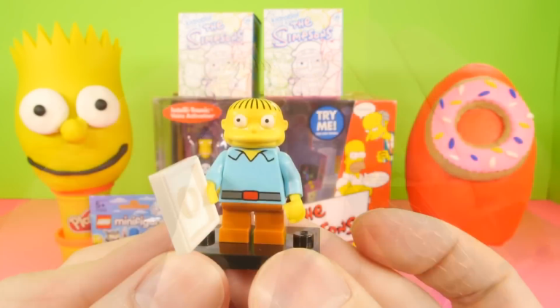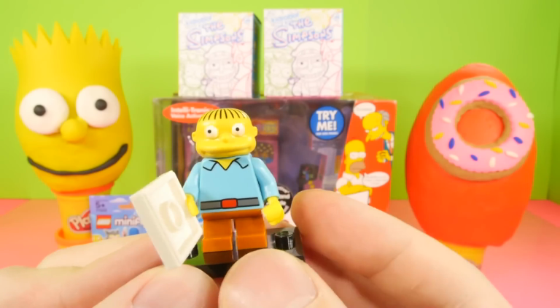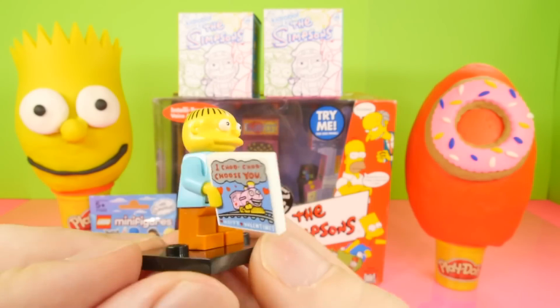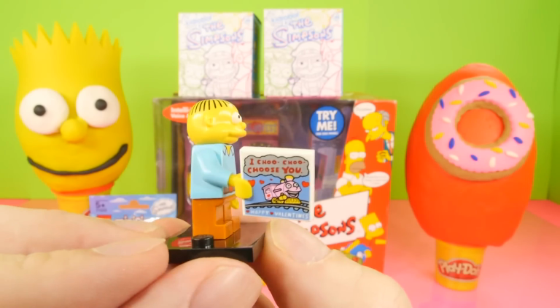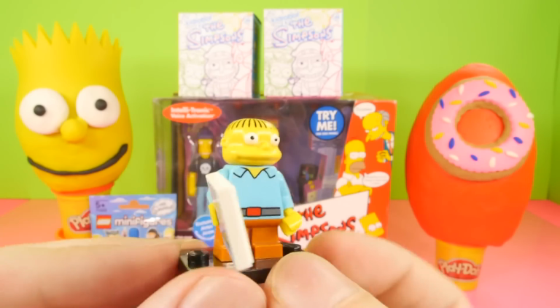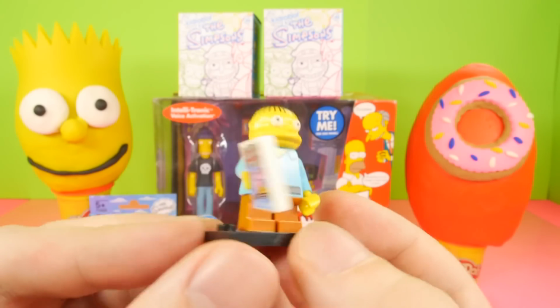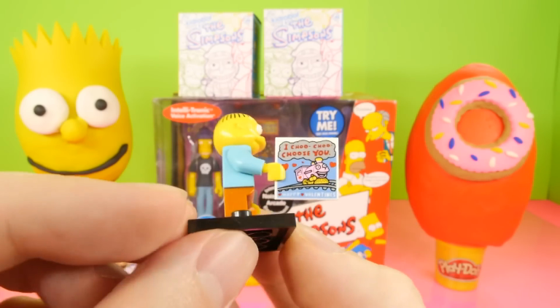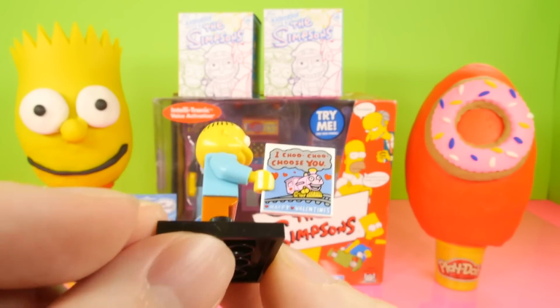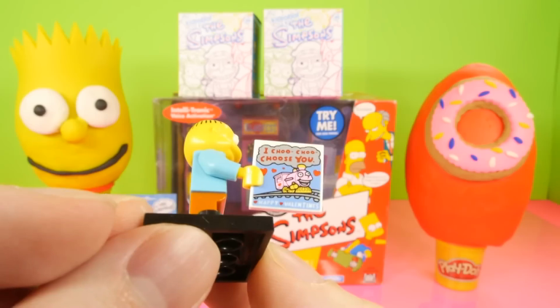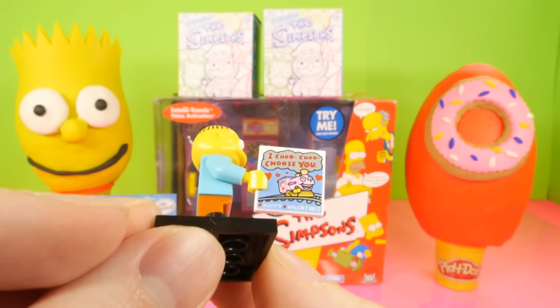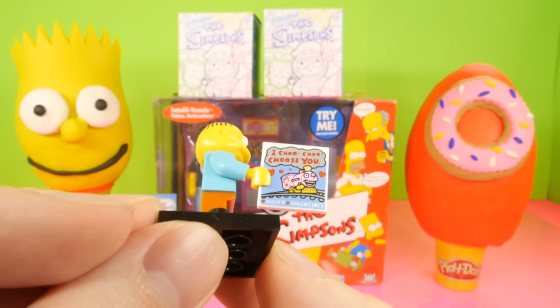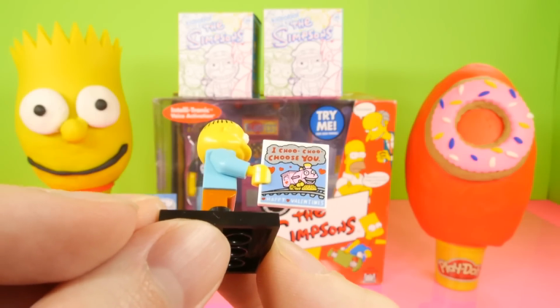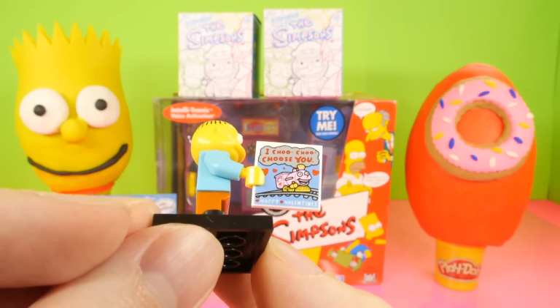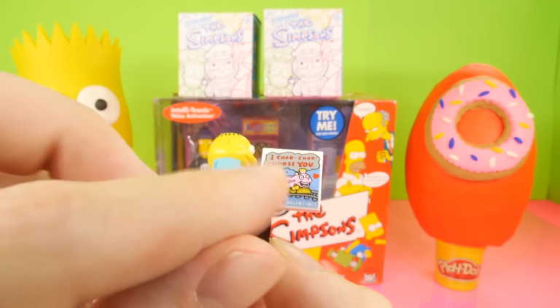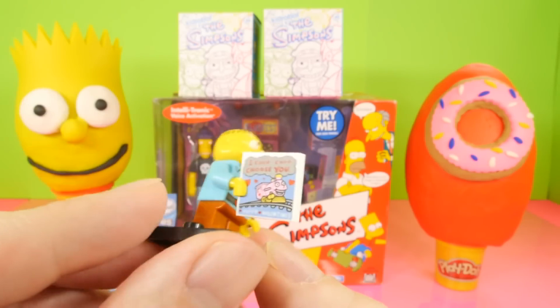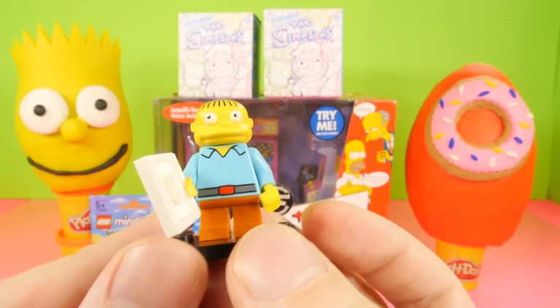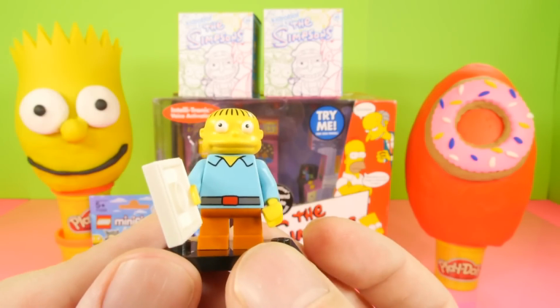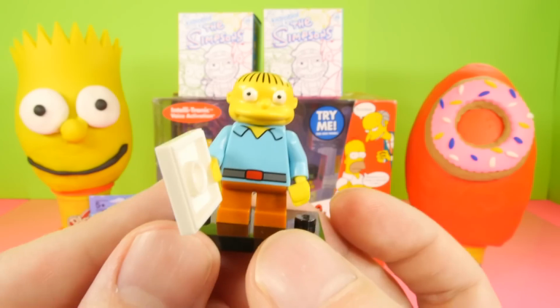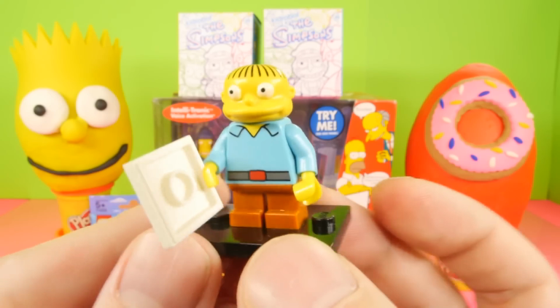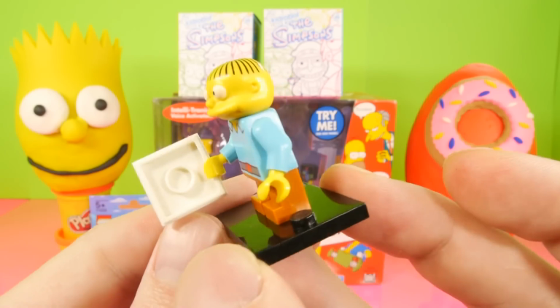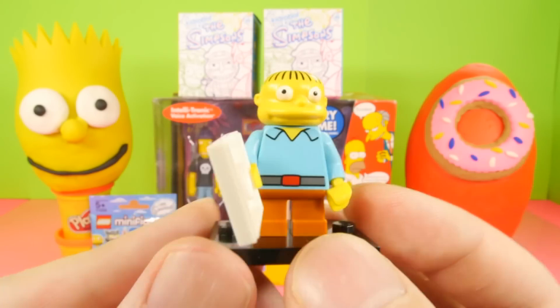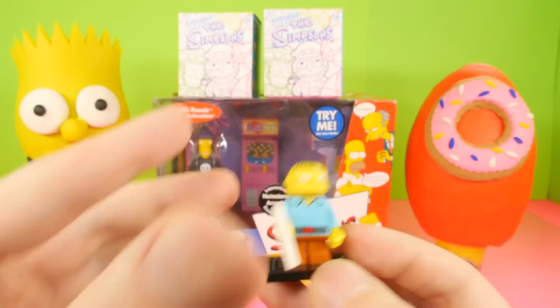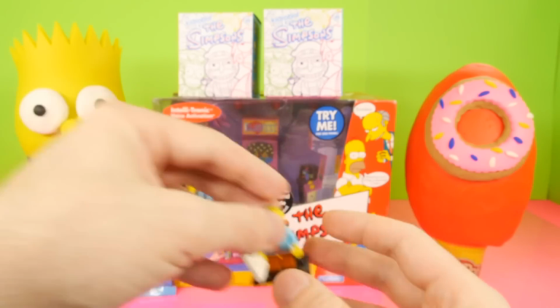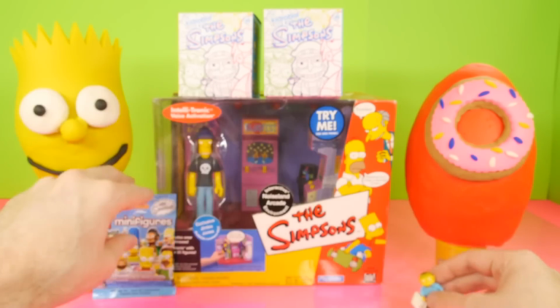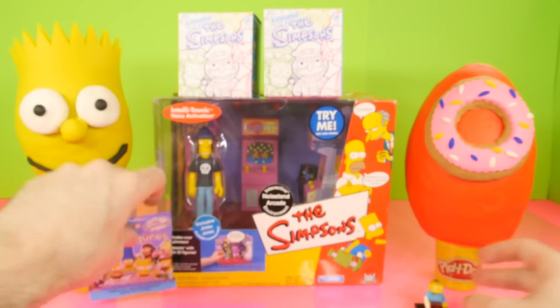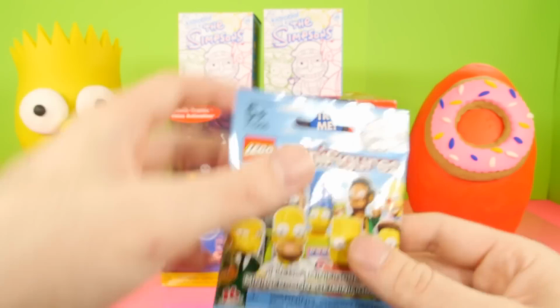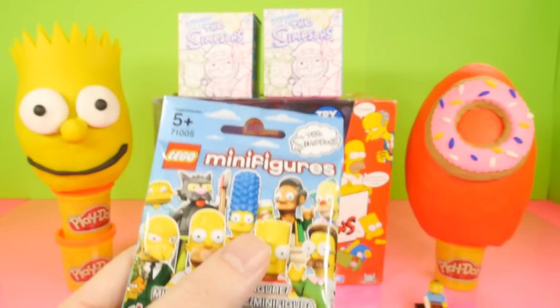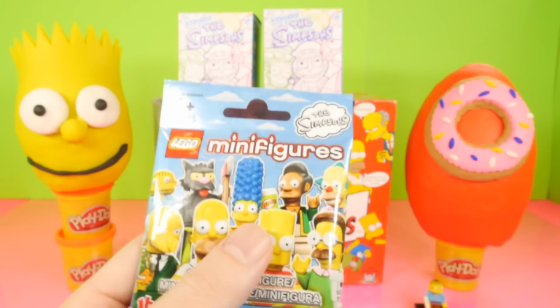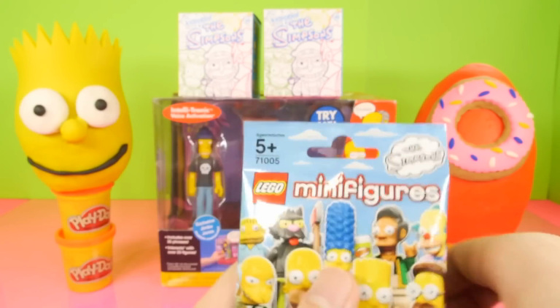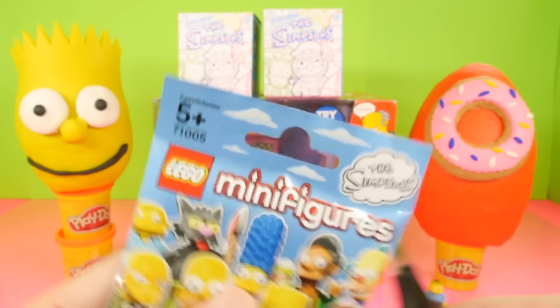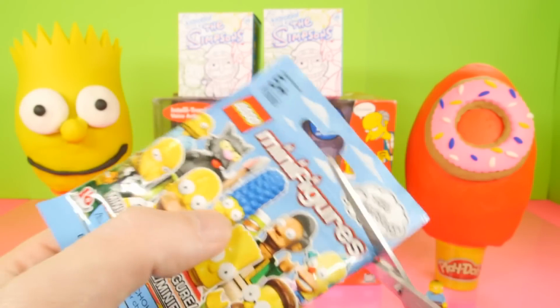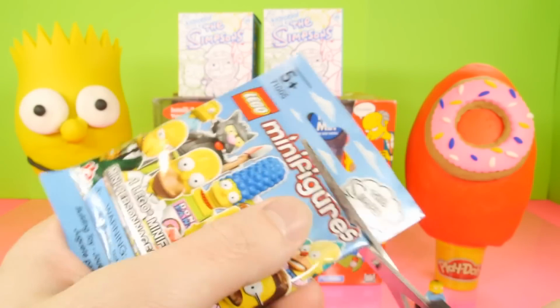Here's our very silly Ralph character with his 'I choo choo choose you' card — the little valentine card from when he gave it to Lisa. There's our Ralph, we'll set him down. Let's go ahead and open up our other Lego minifigure pack.